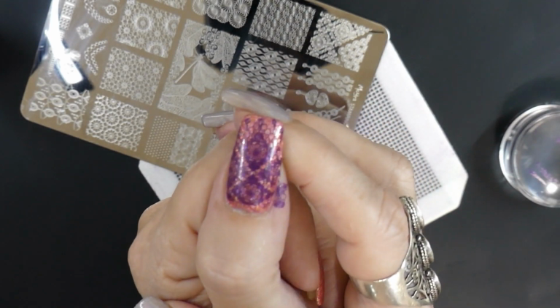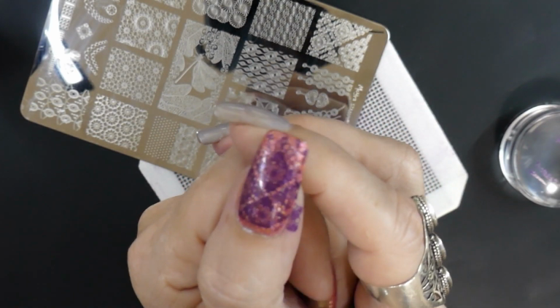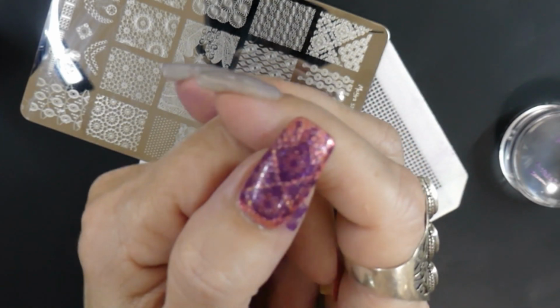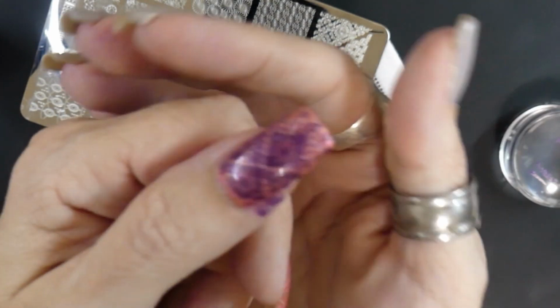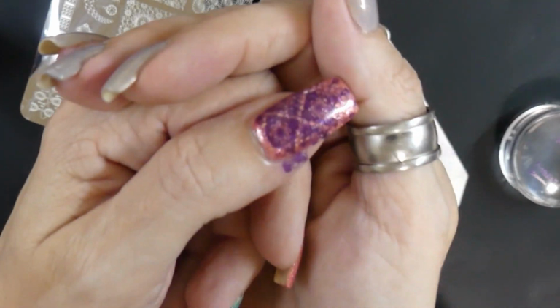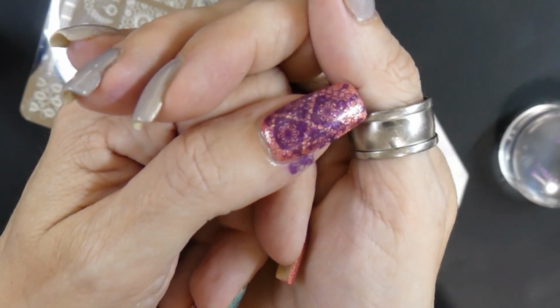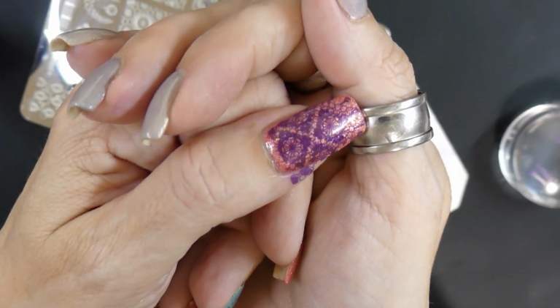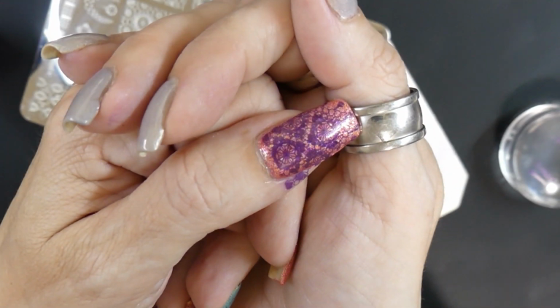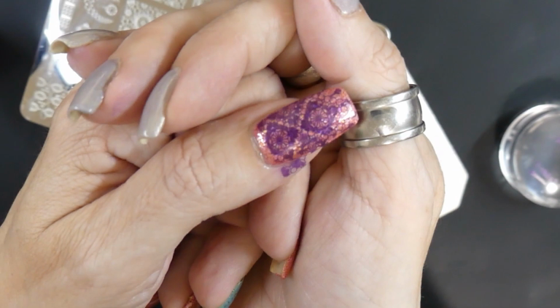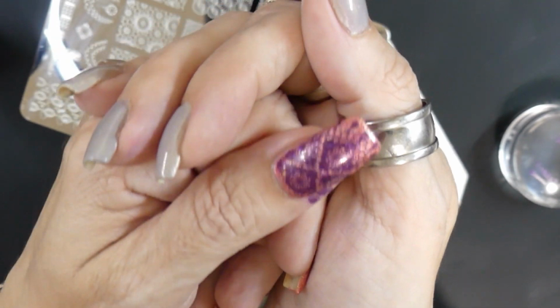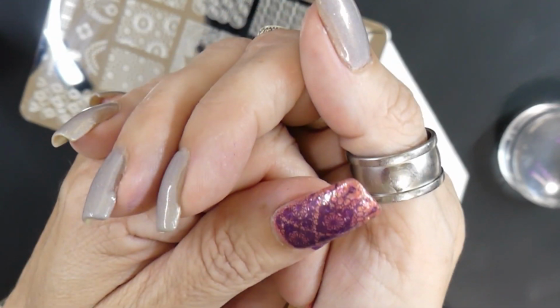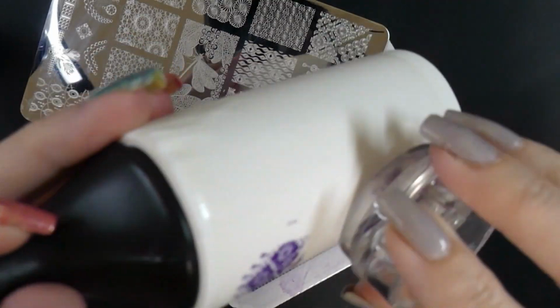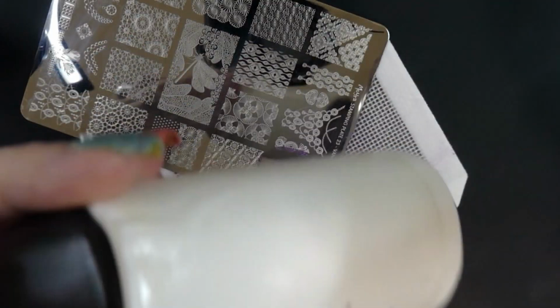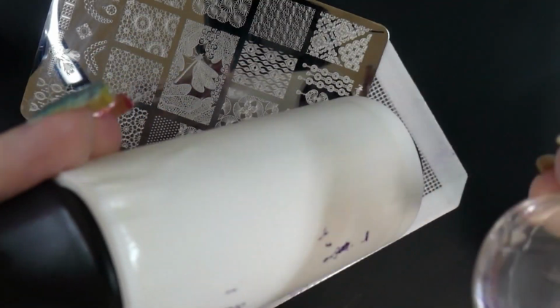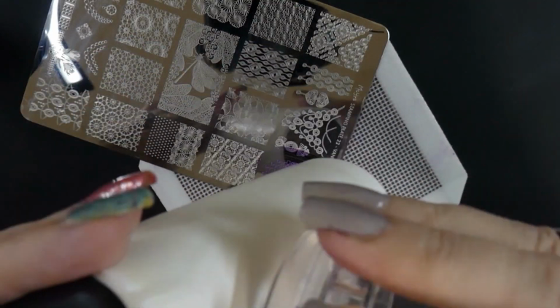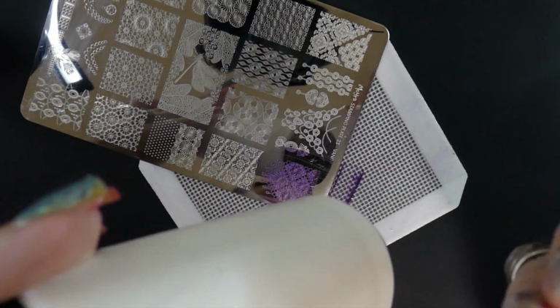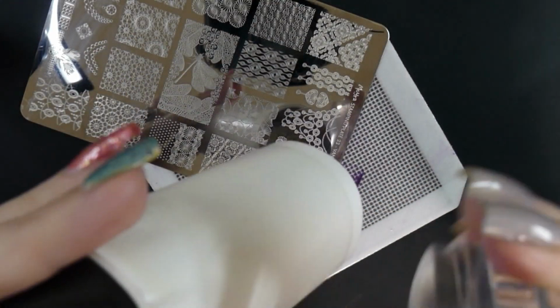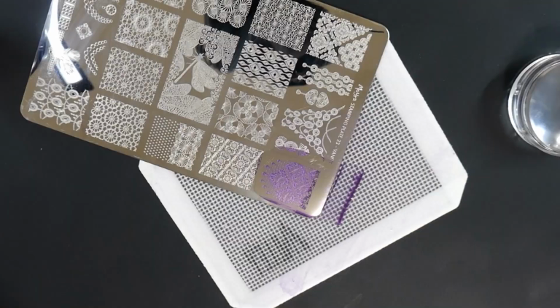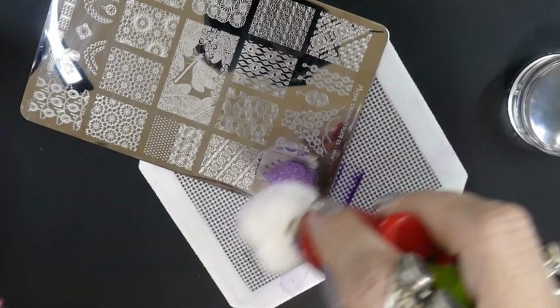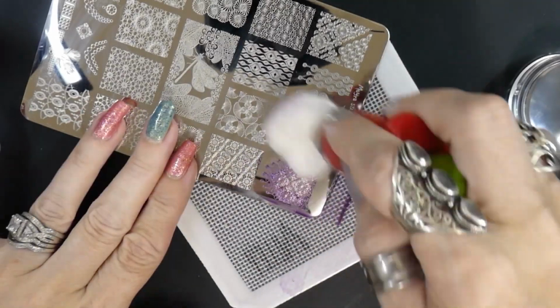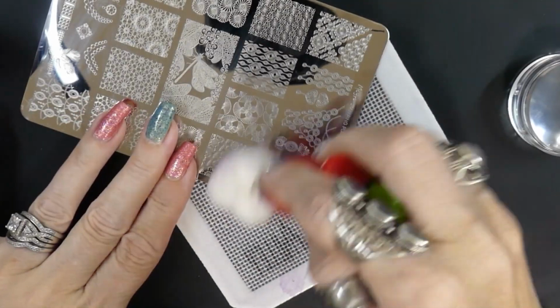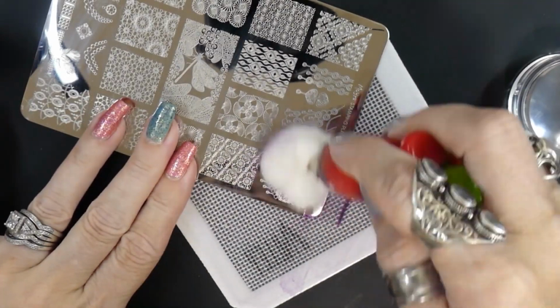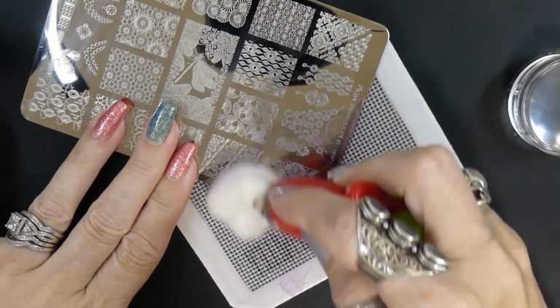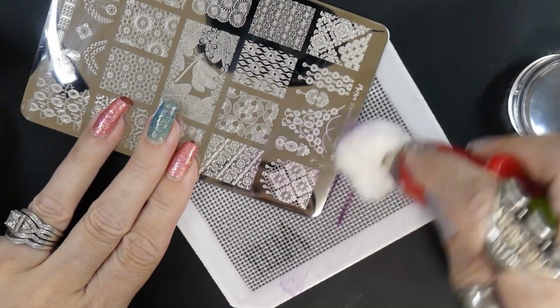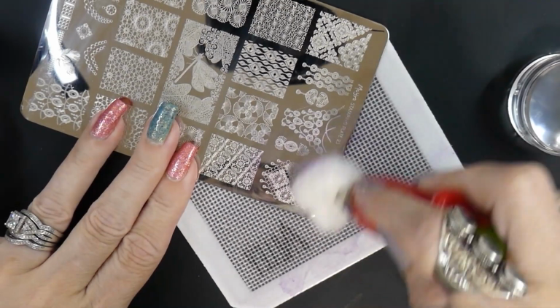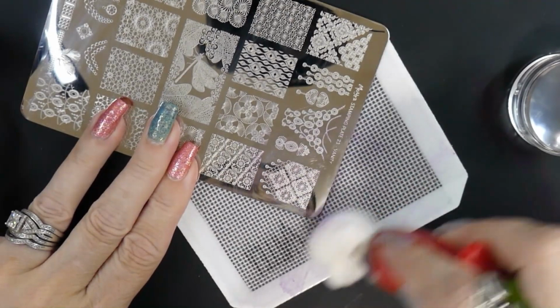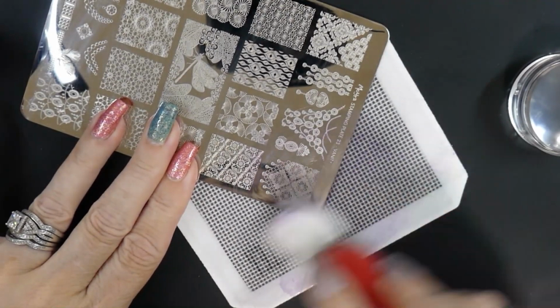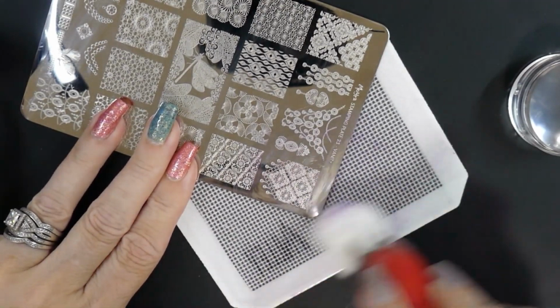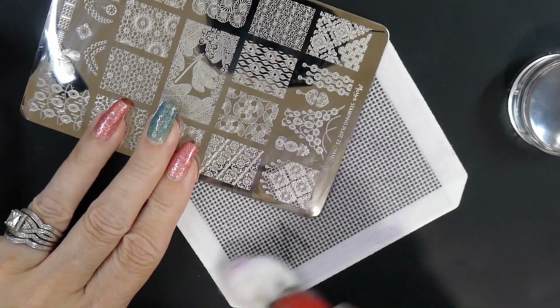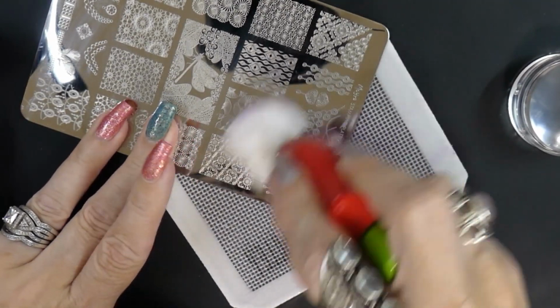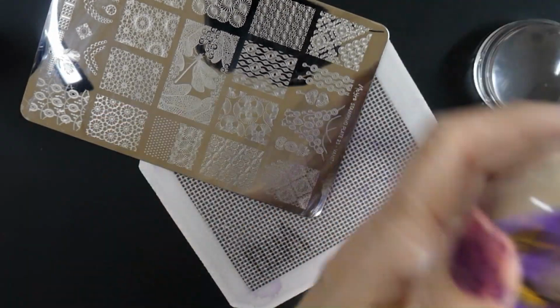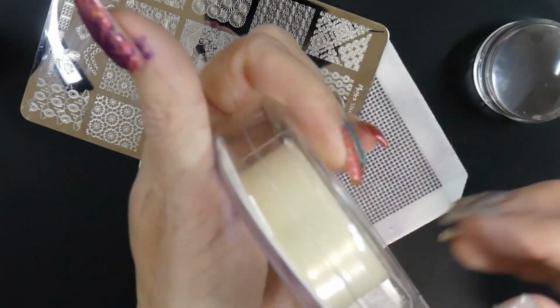Okay, there it is. I think it turned out pretty good. Love that purple on that pink. I clean off my stamper on the lint roller and then I clean my plate with 100 percent acetone.